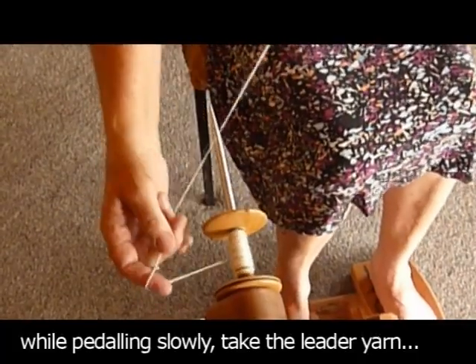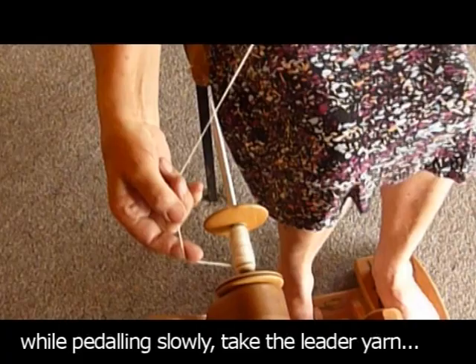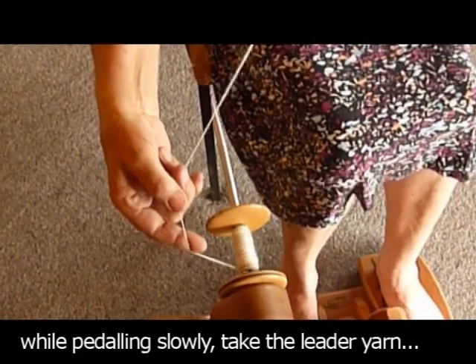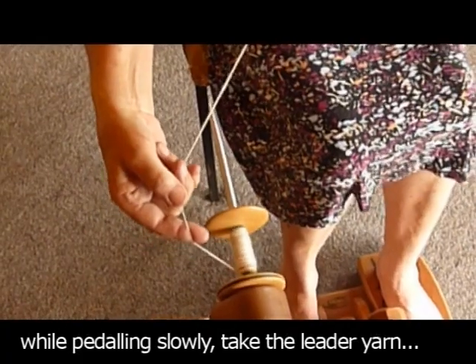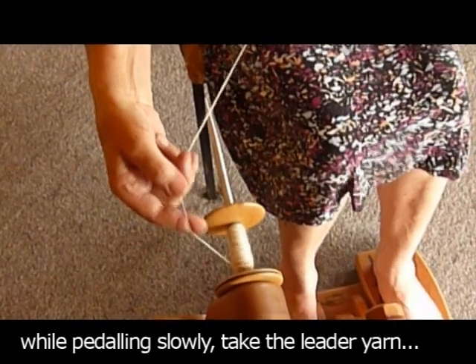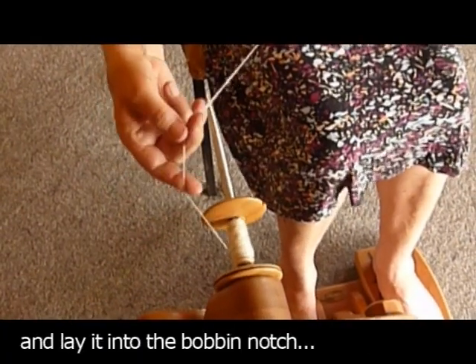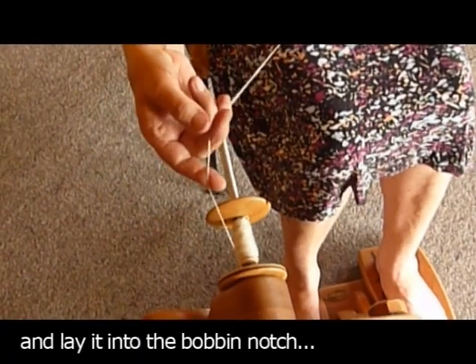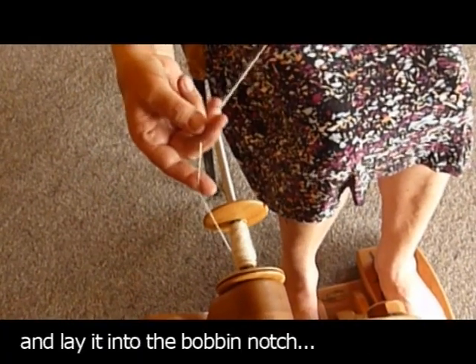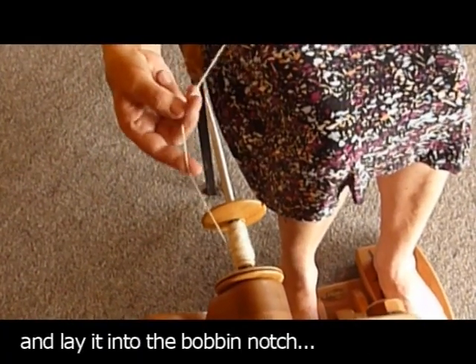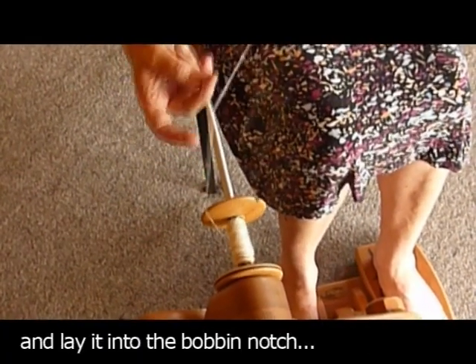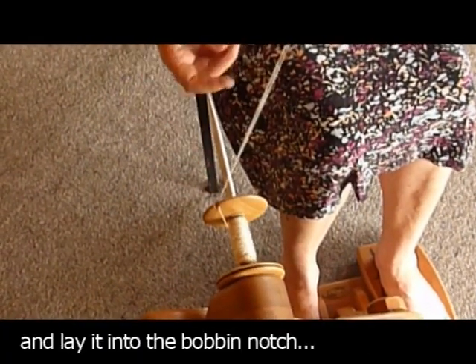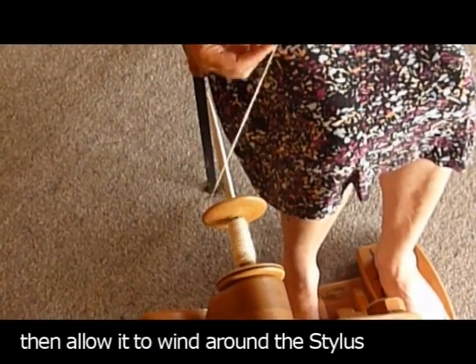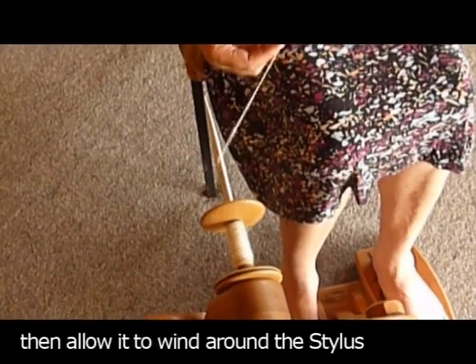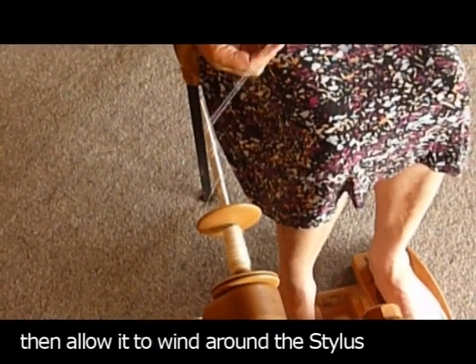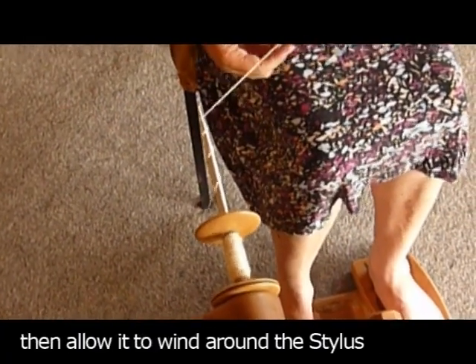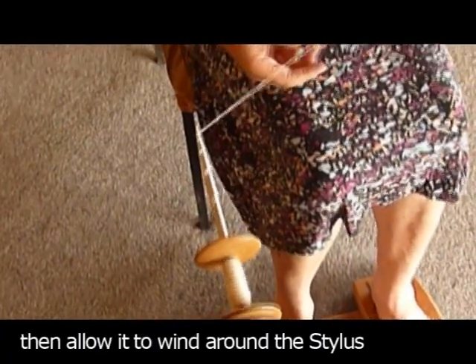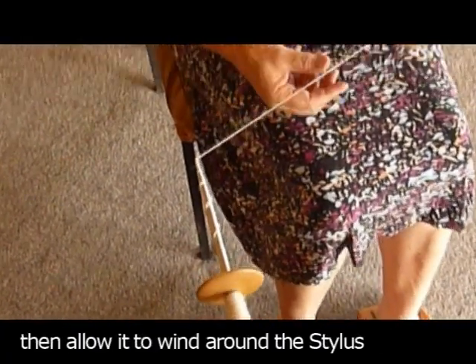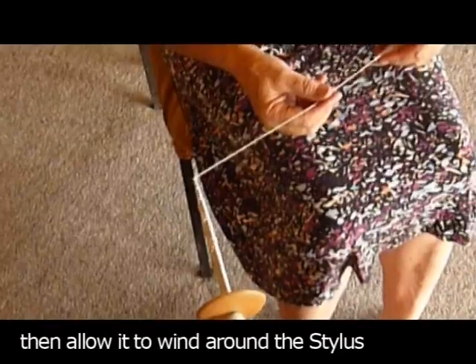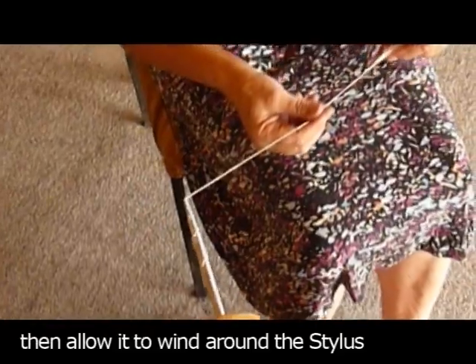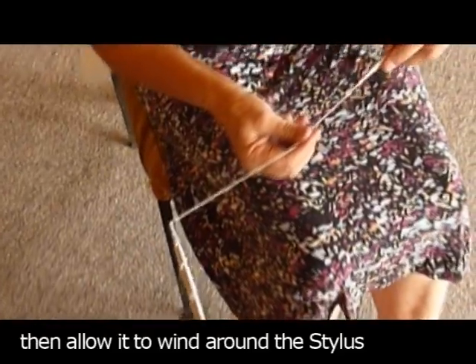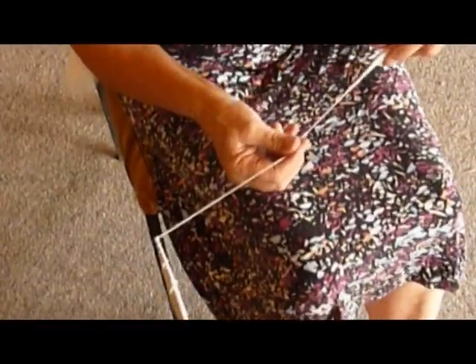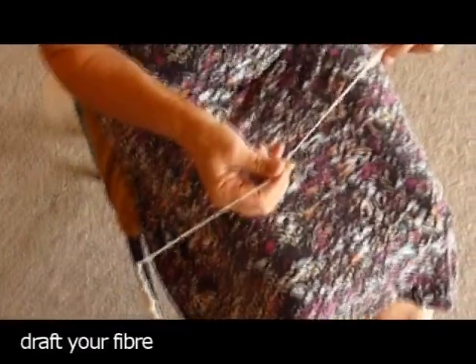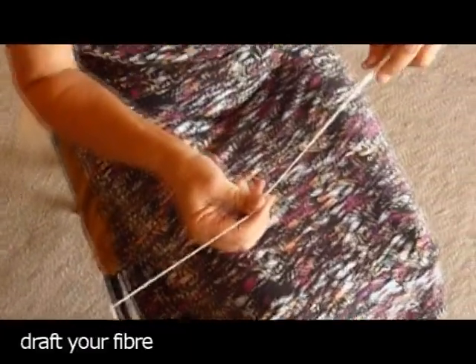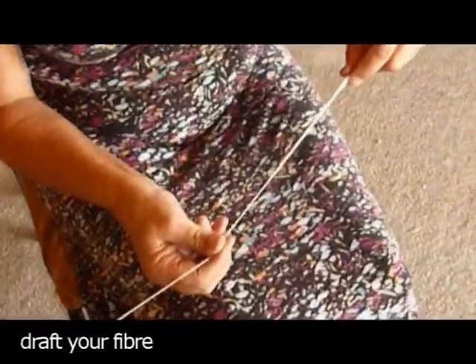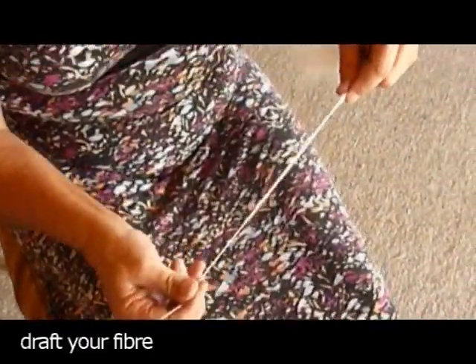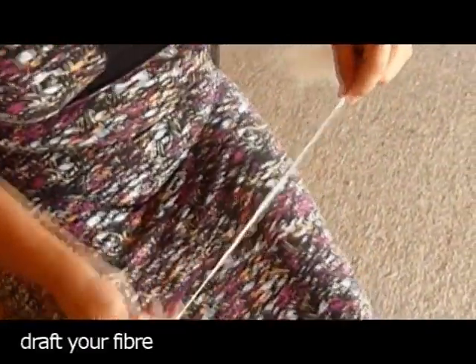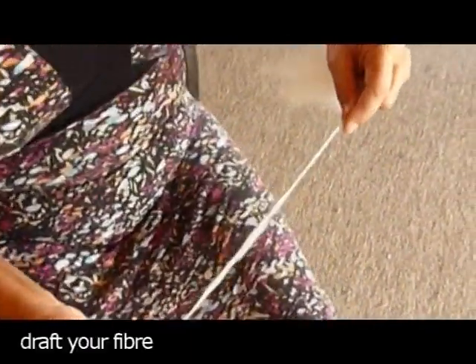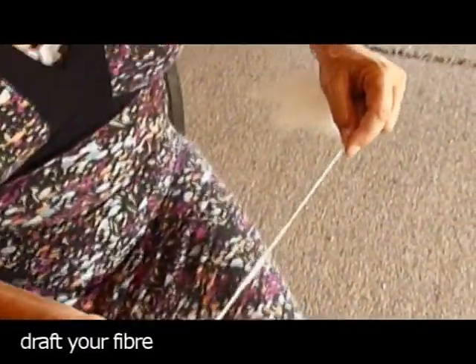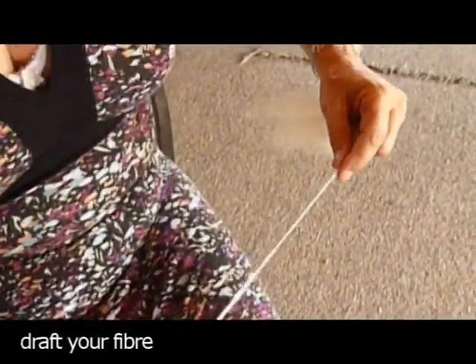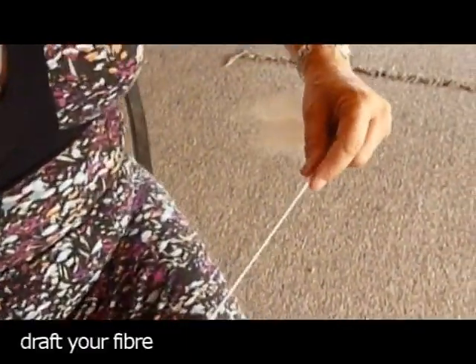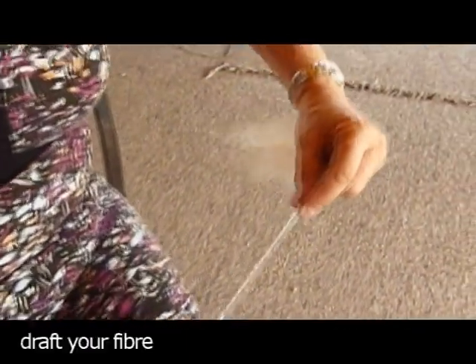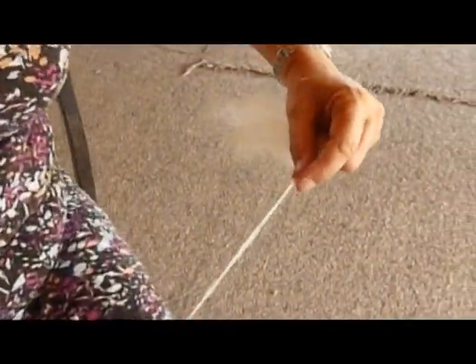Now you get your leader yarn, lay it into the groove, wind it onto the stylus shaft, and then it's simply a case of drafting your fibre to create the yarn.